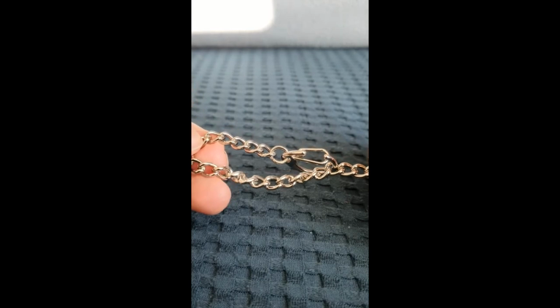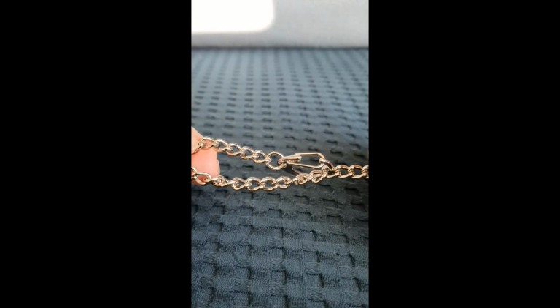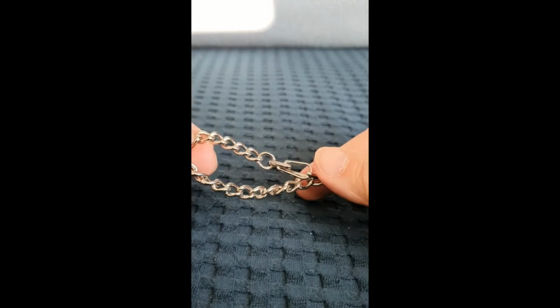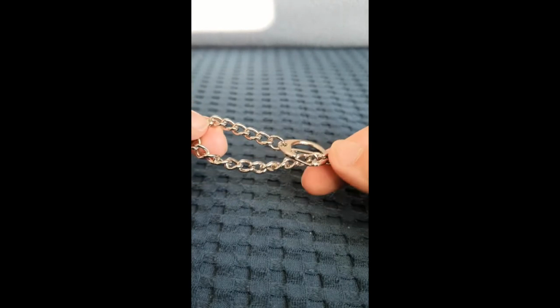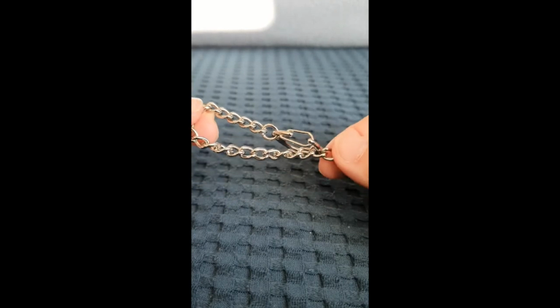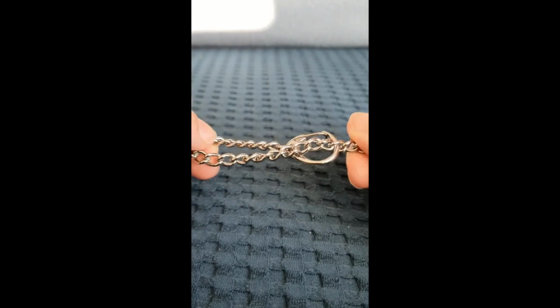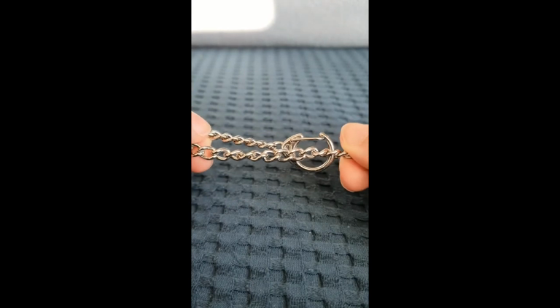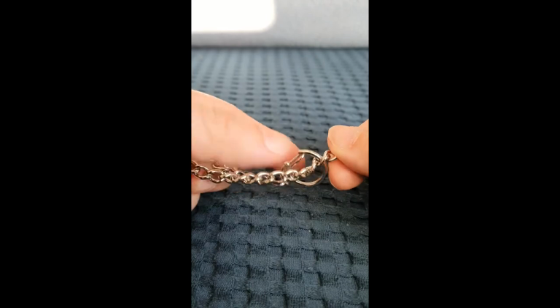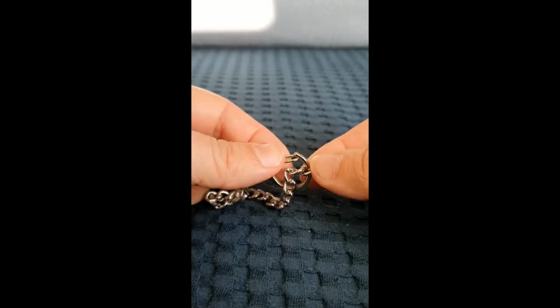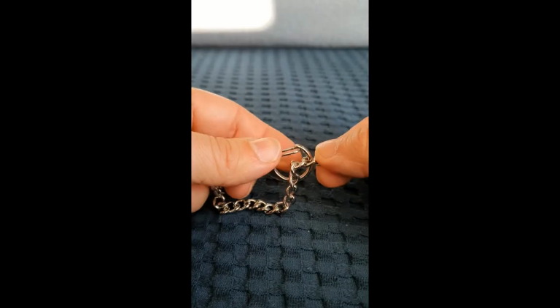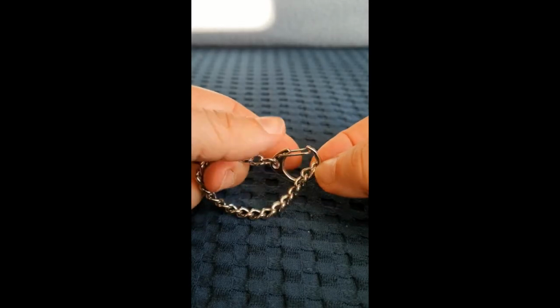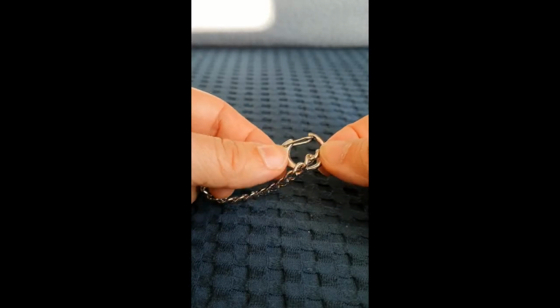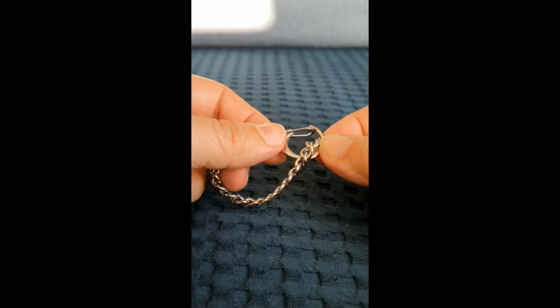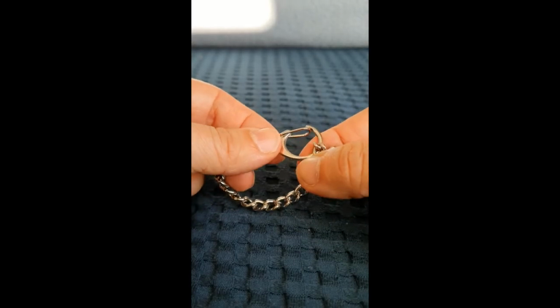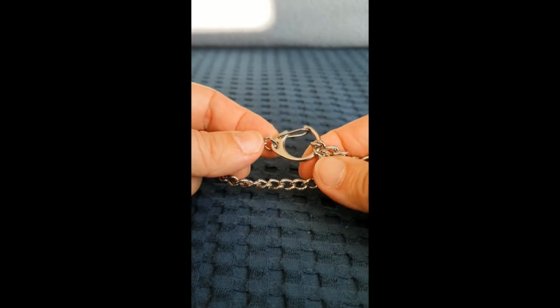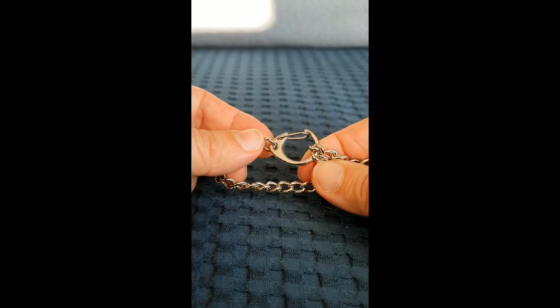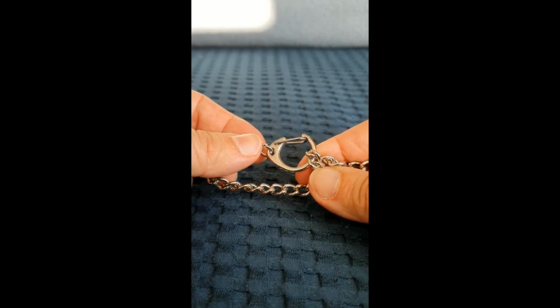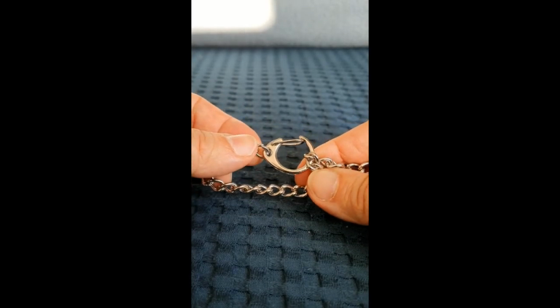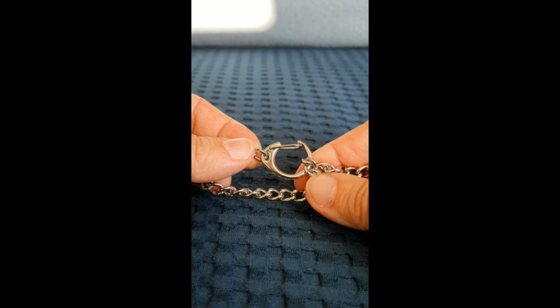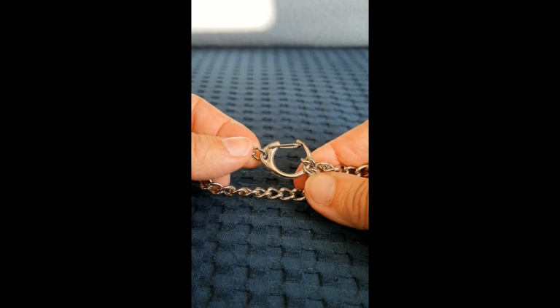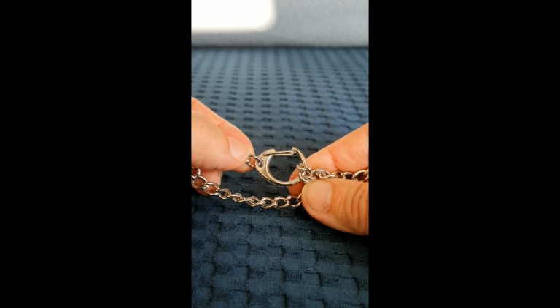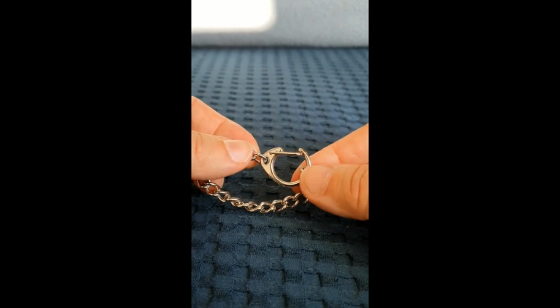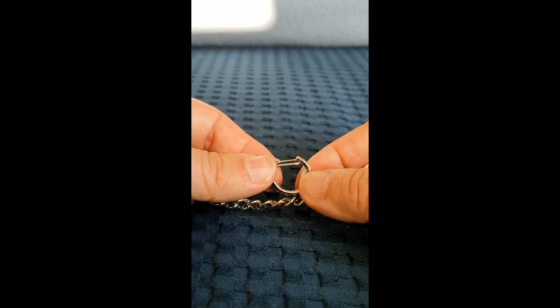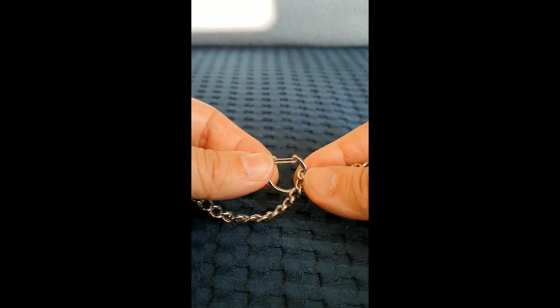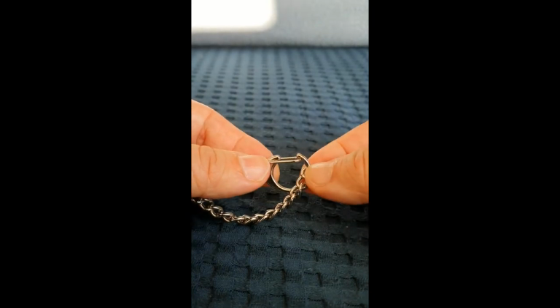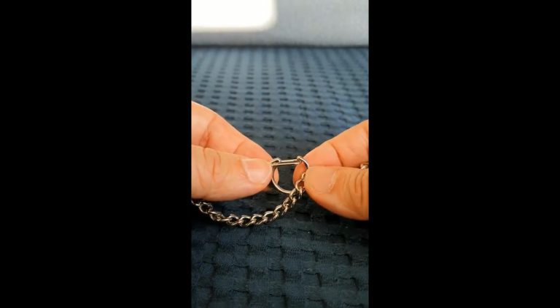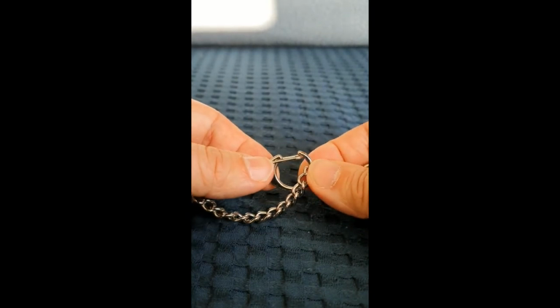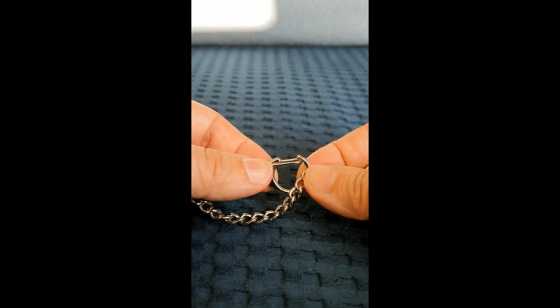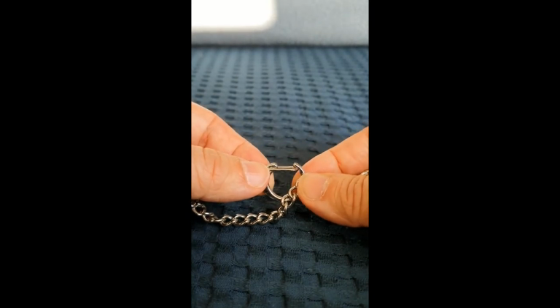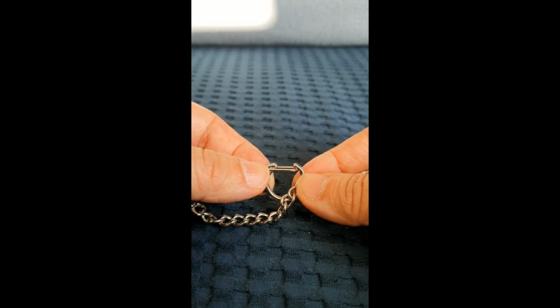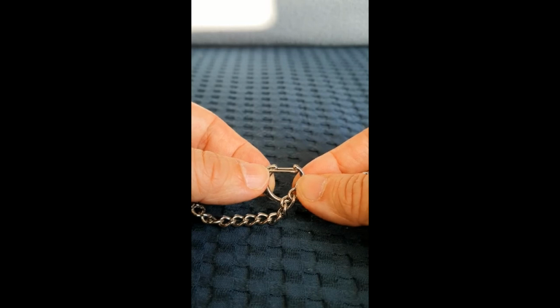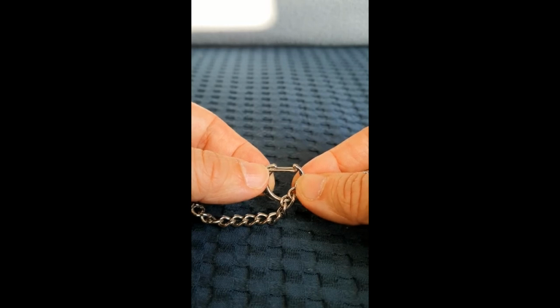Nyt kysymys kuuluu: omat tuunpellot sormet, niin tämä sama ähinen ja puhinat pitäisi sitten tehdä tuossa tangon ympärille. Katsotaan, onnistuuko.